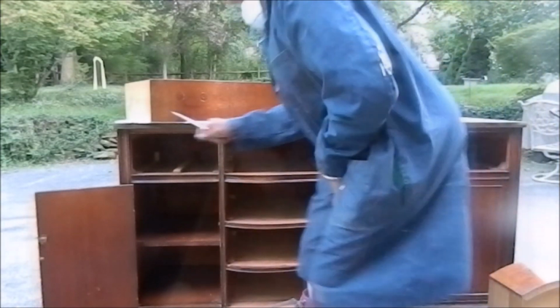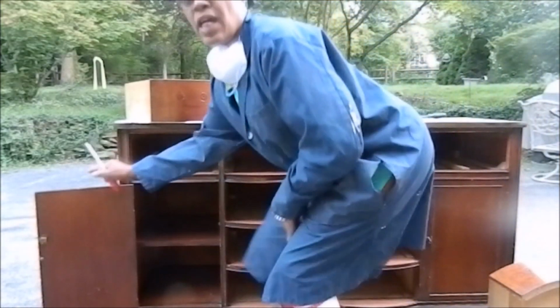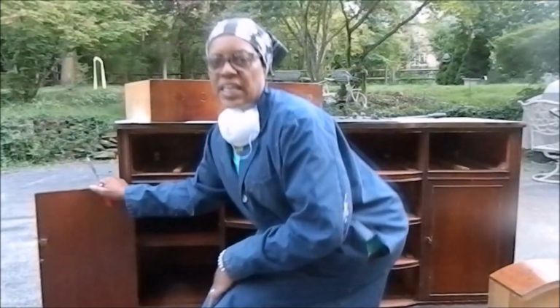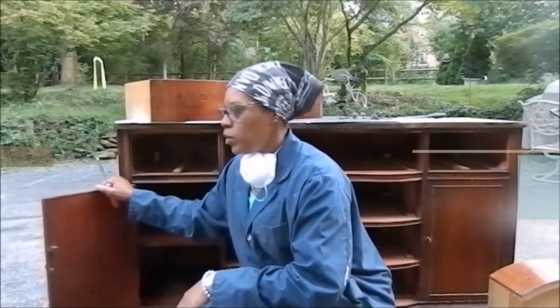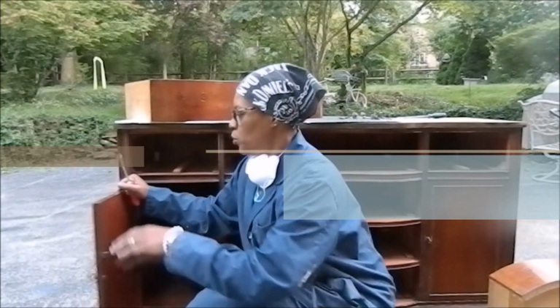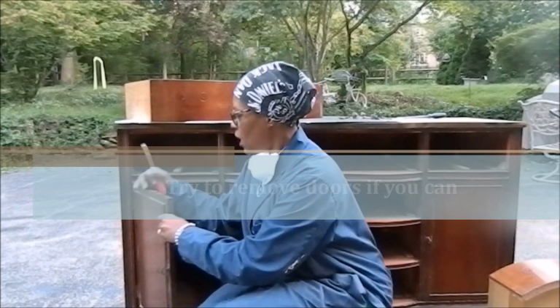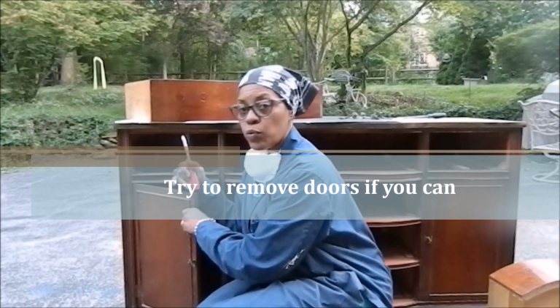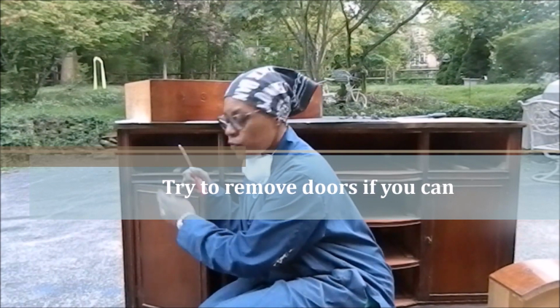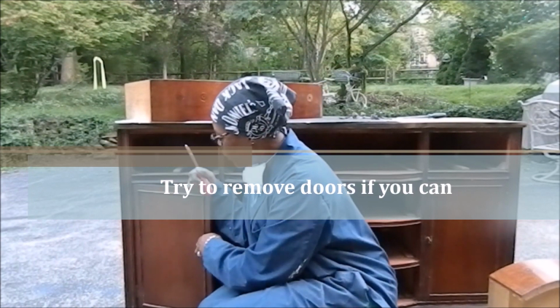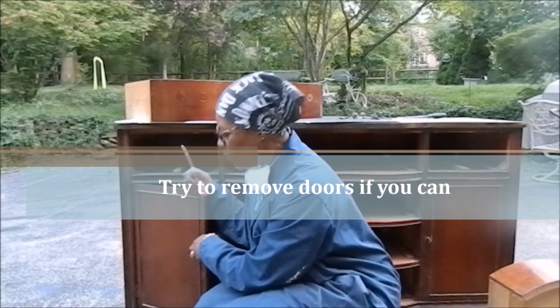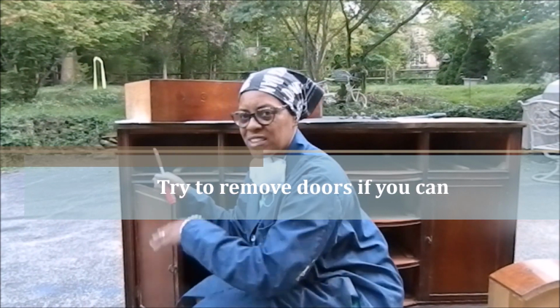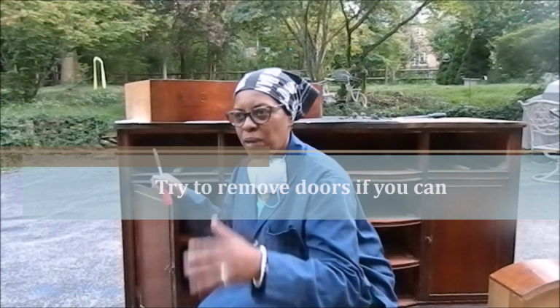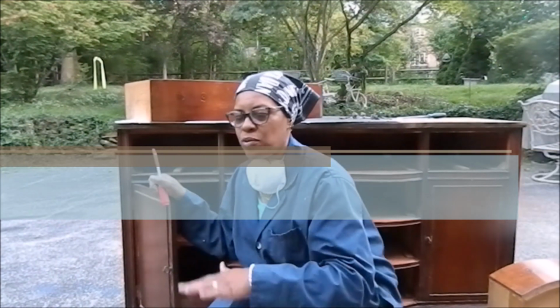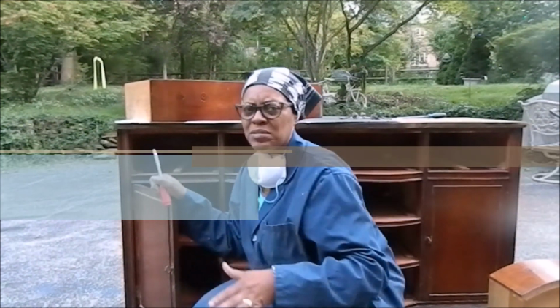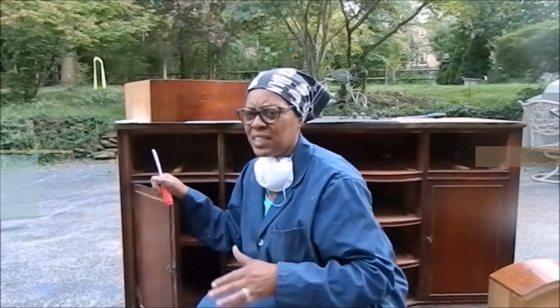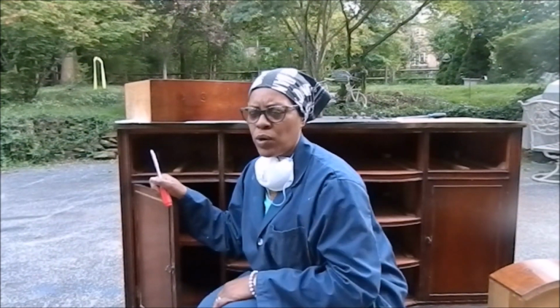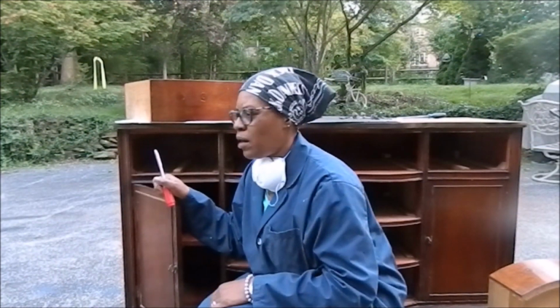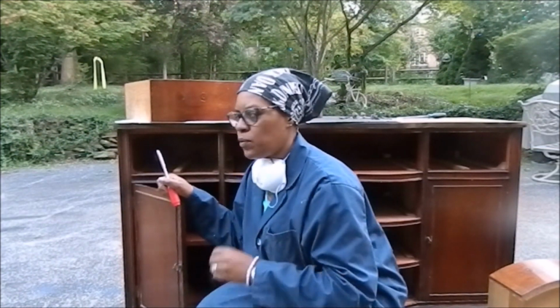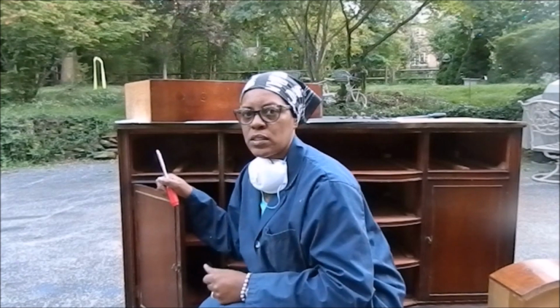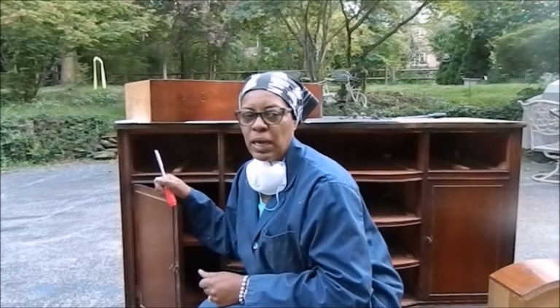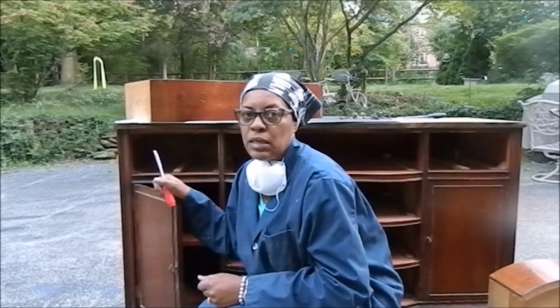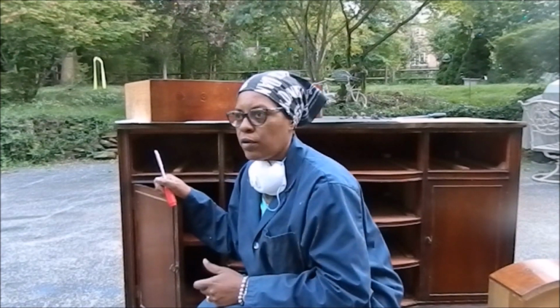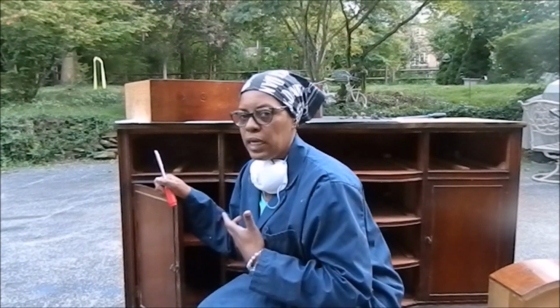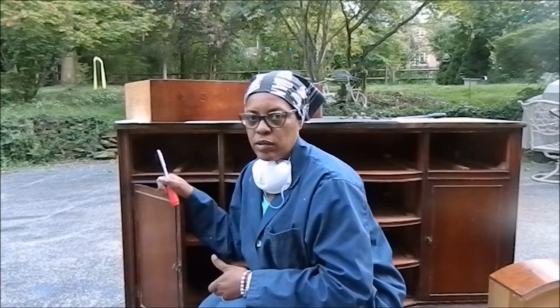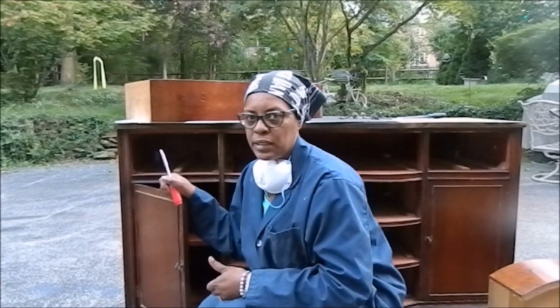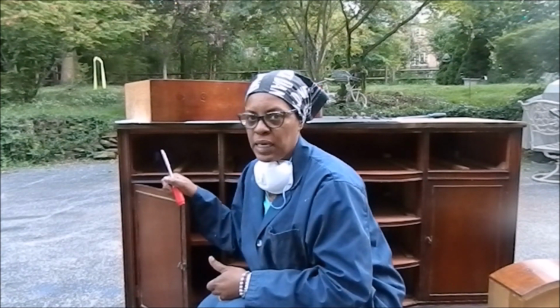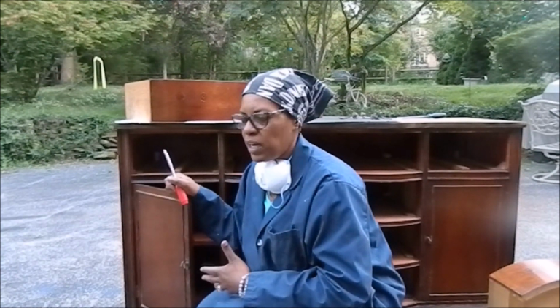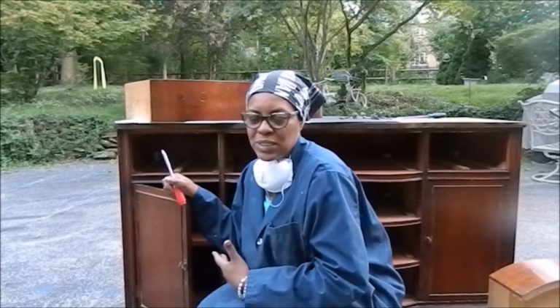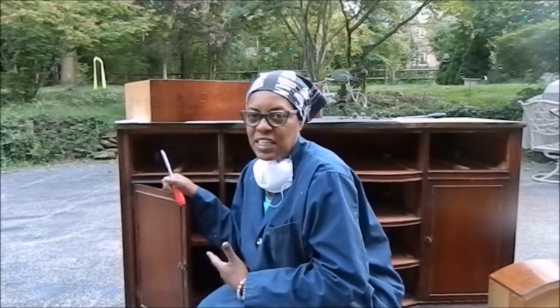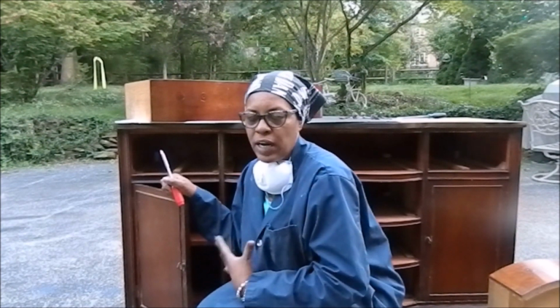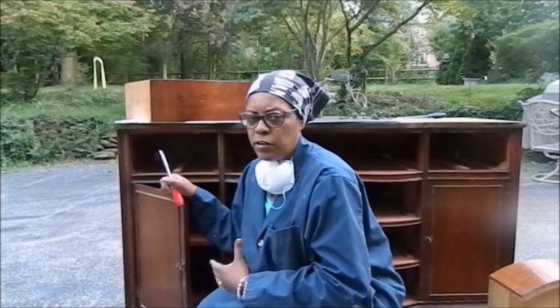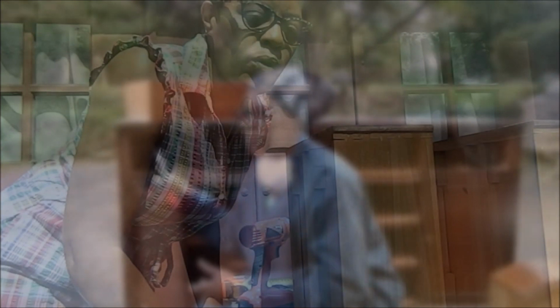The next thing I'm going to do is remove the door. I know it seems like a lot of work right now, but it really is going to make it easier to paint this piece and make sure it has a neater appearance.